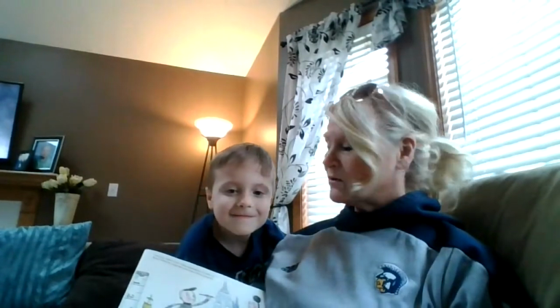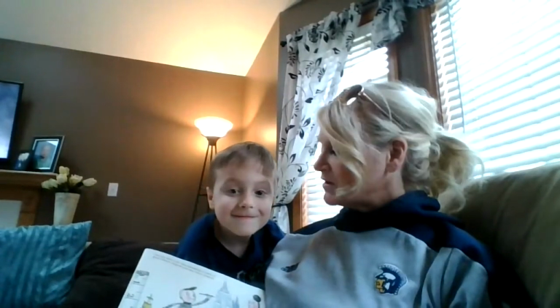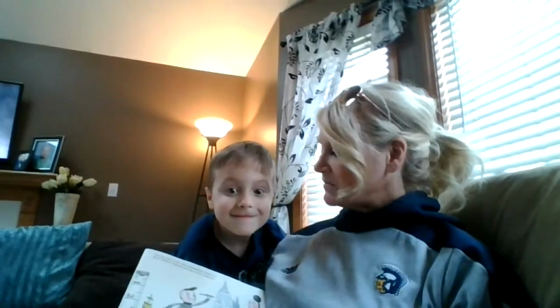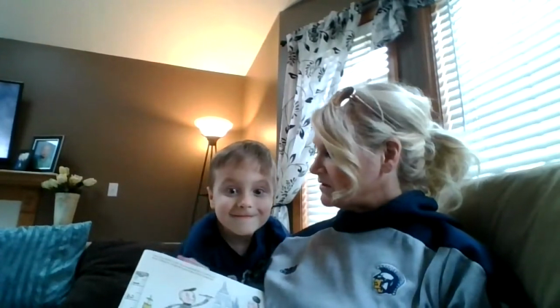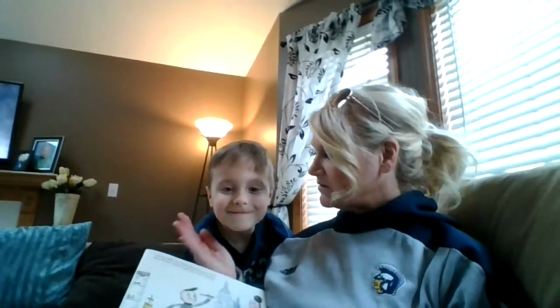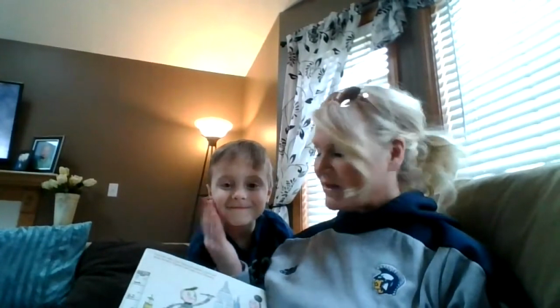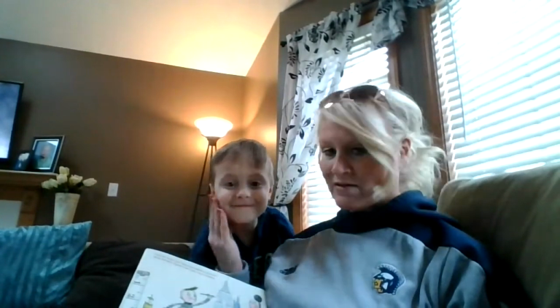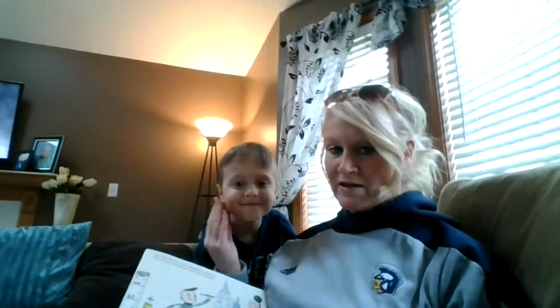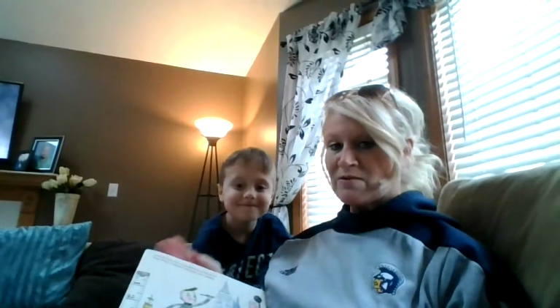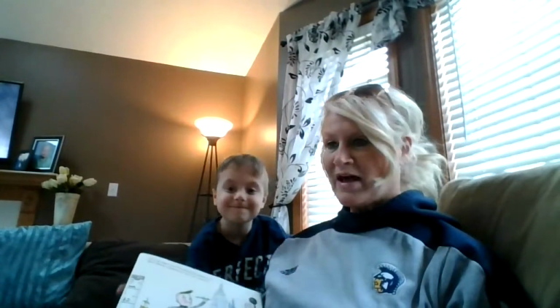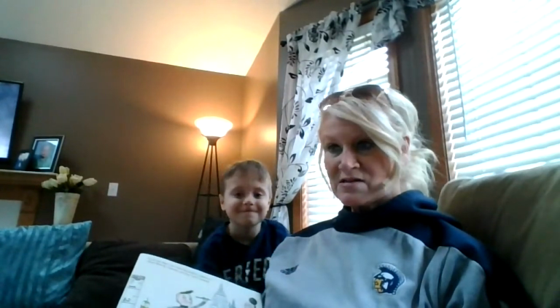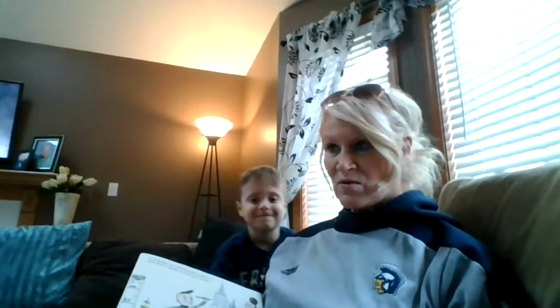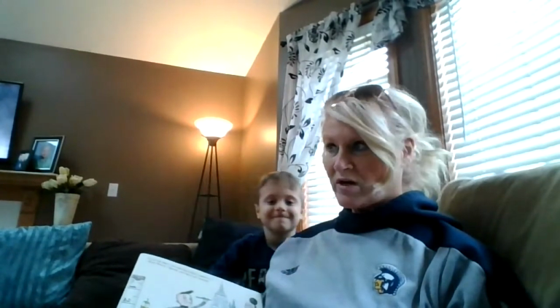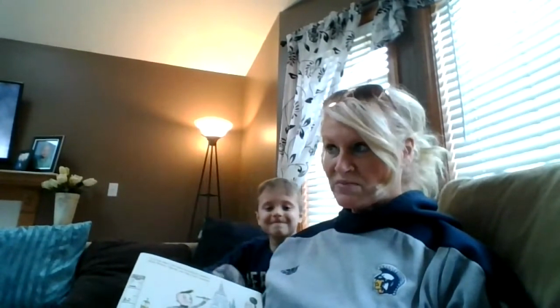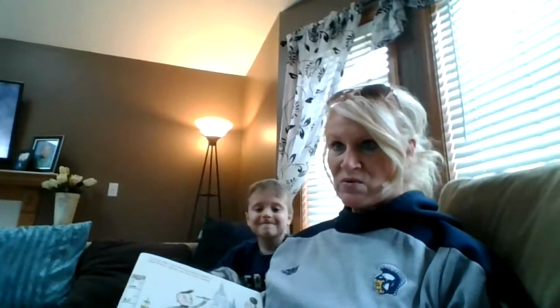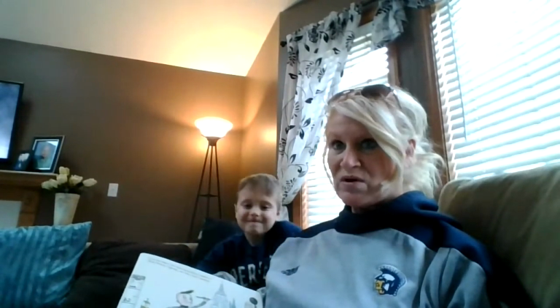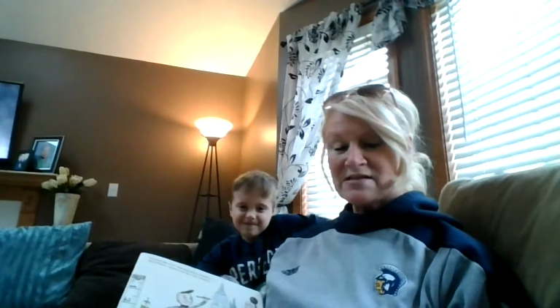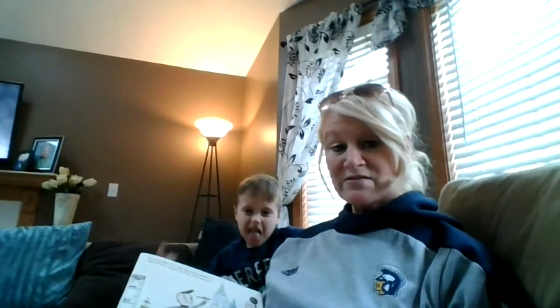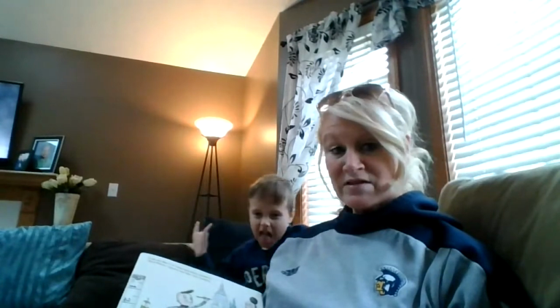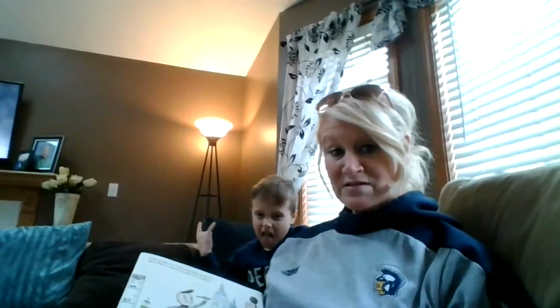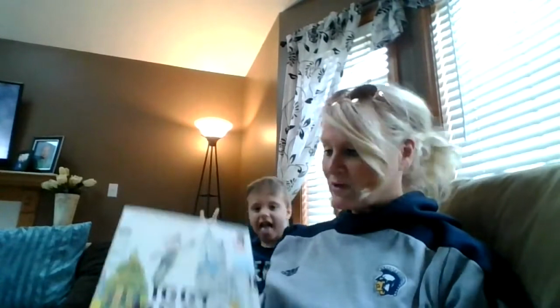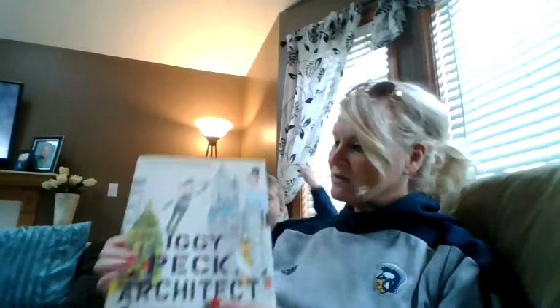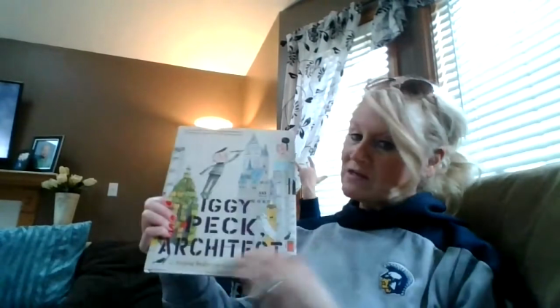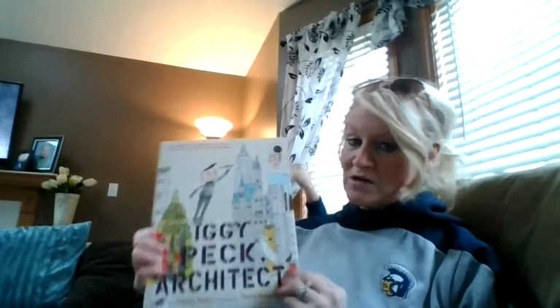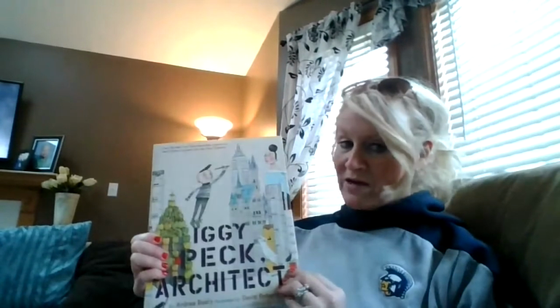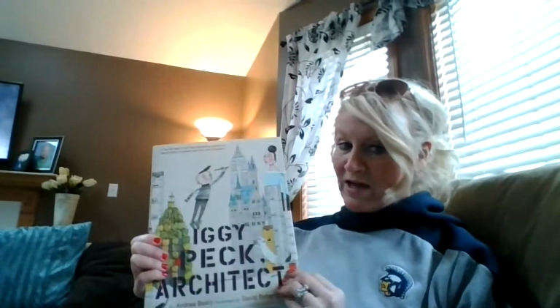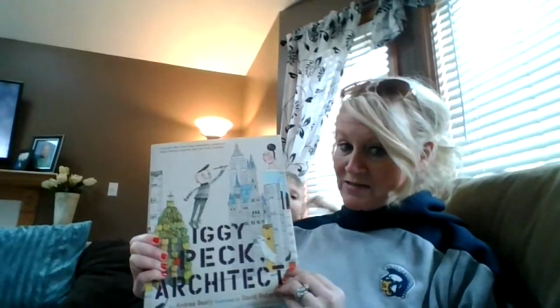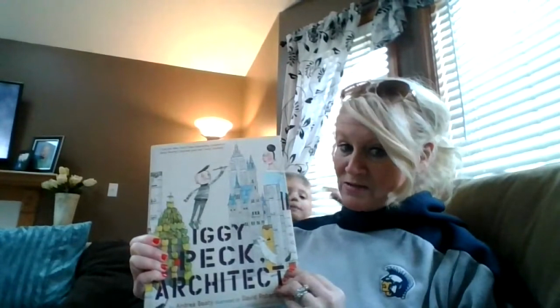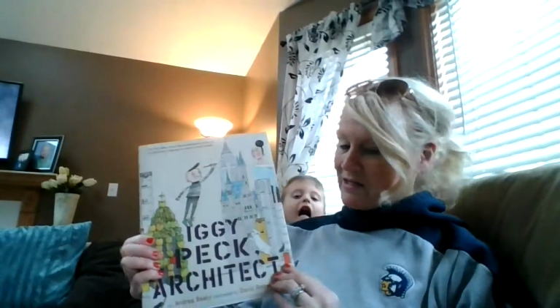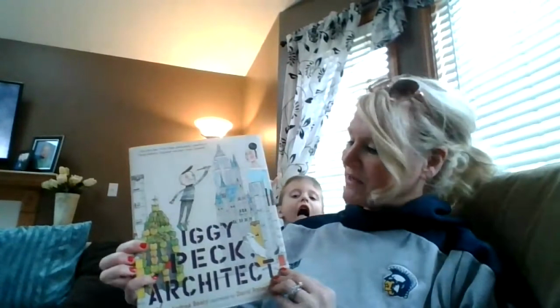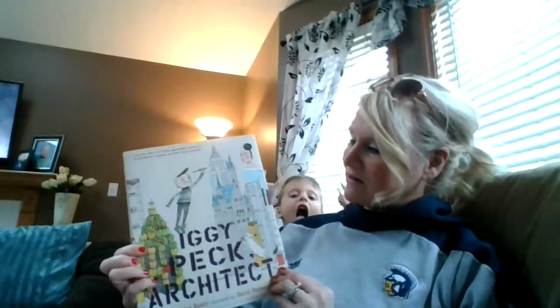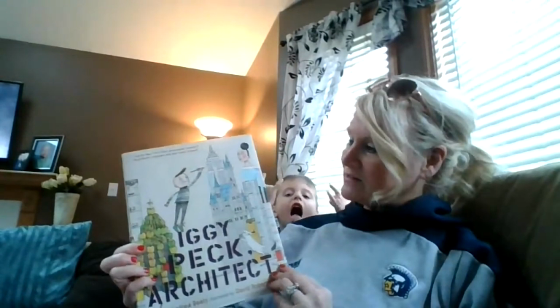We're going to build in a little bit, like with blocks or cups or lots of different things to build with. So anyway, on to the story - Iggy Peck Architect.